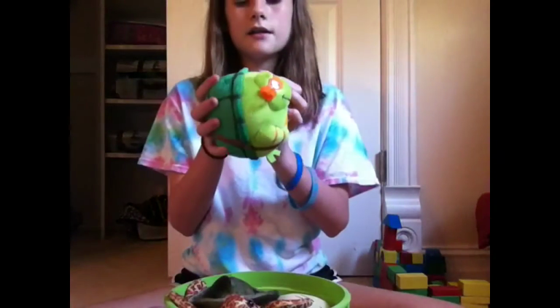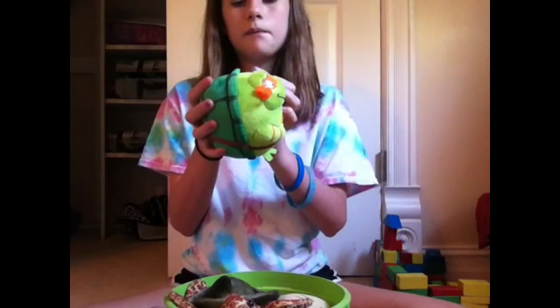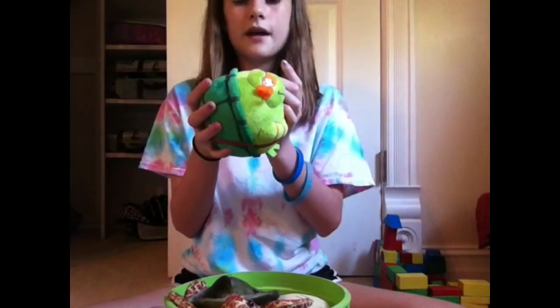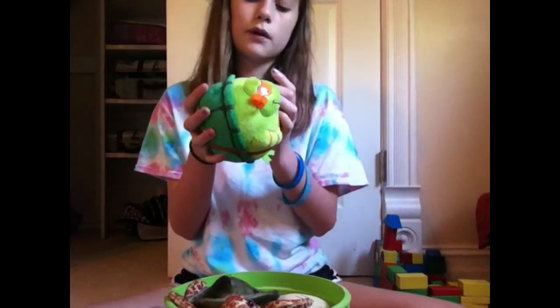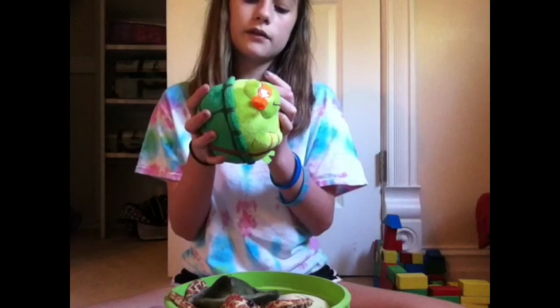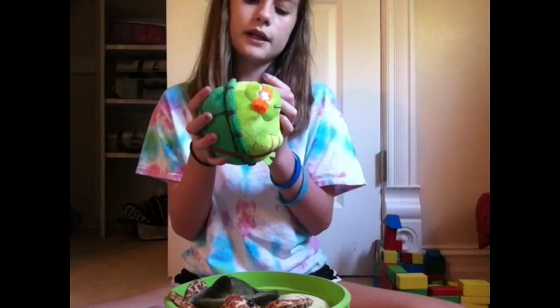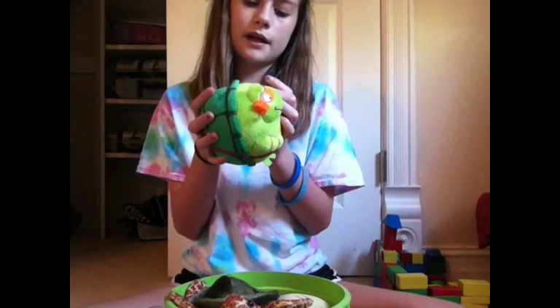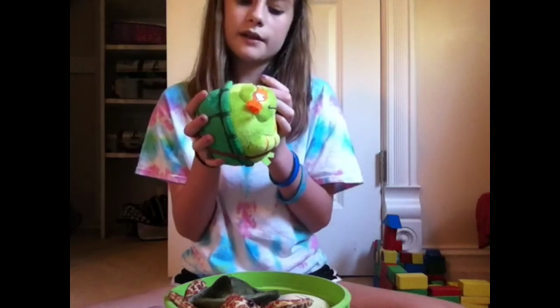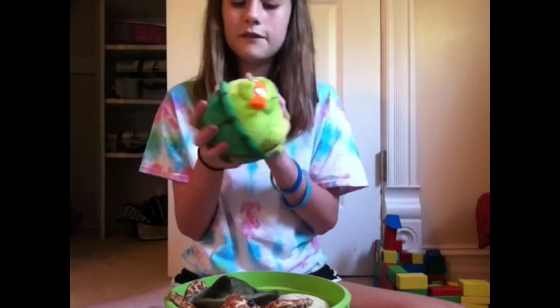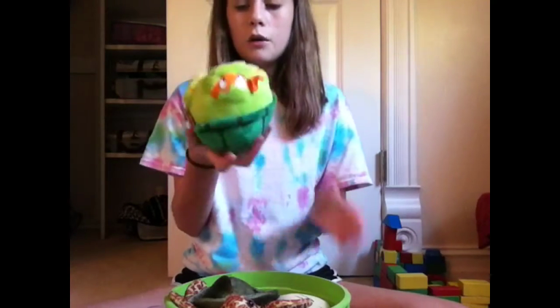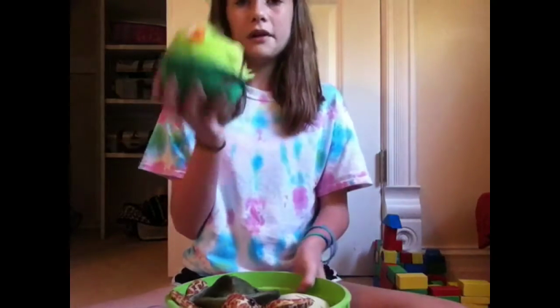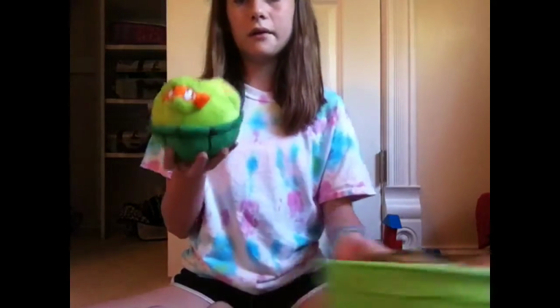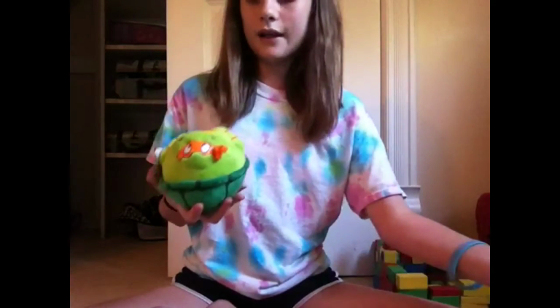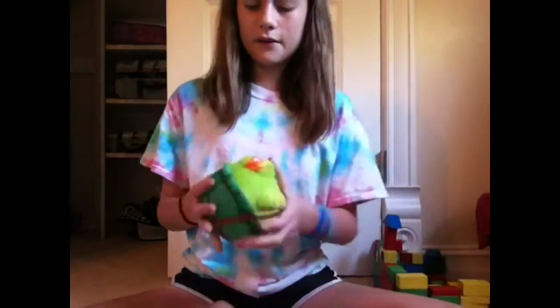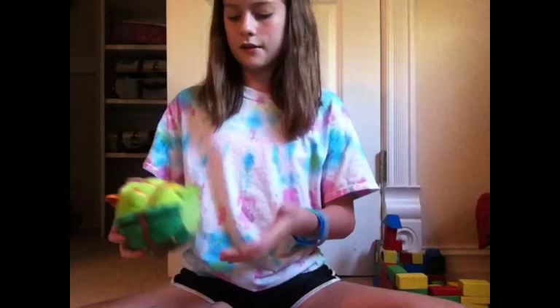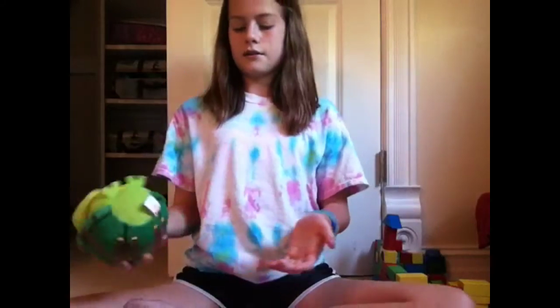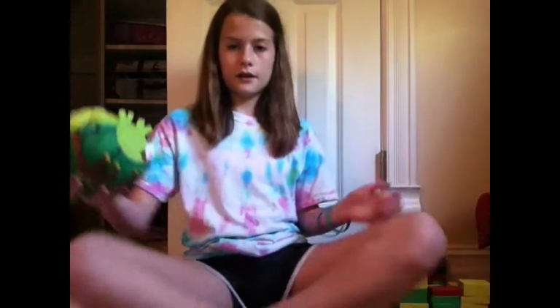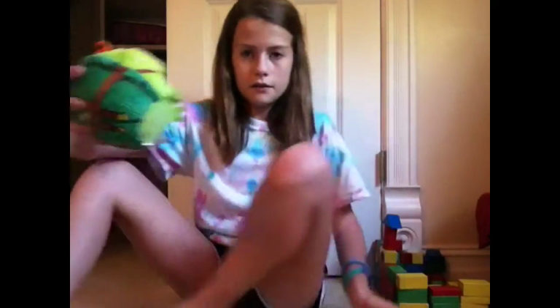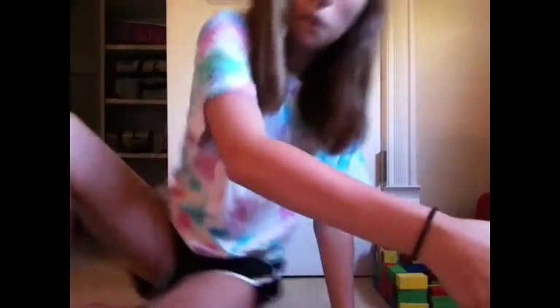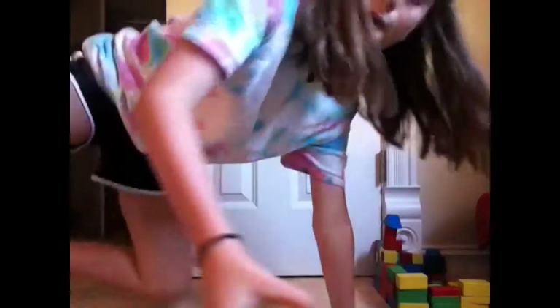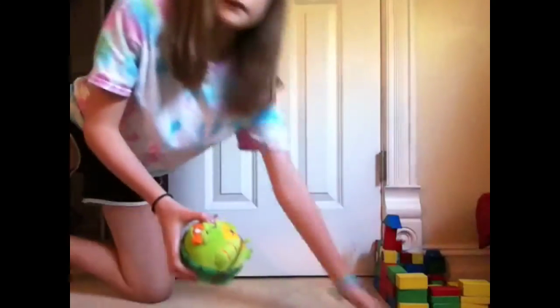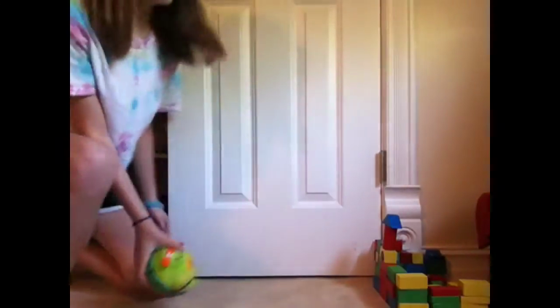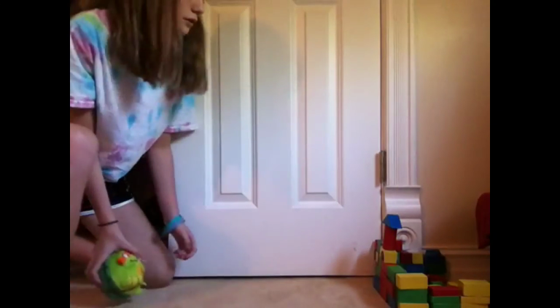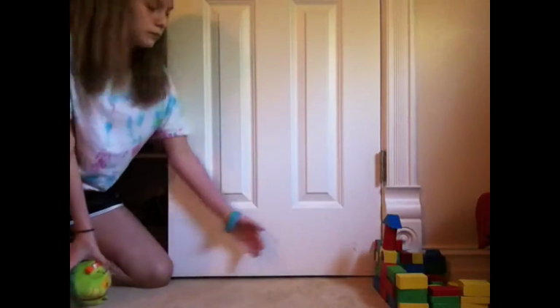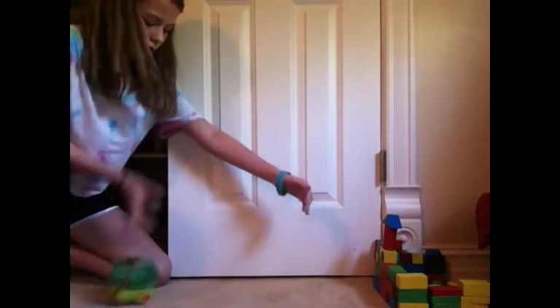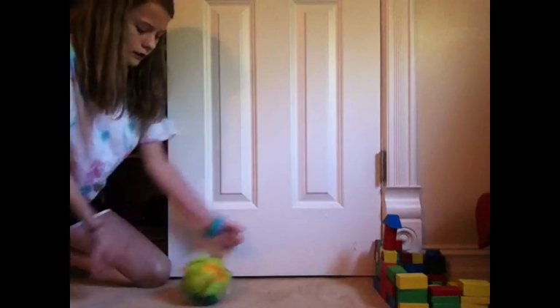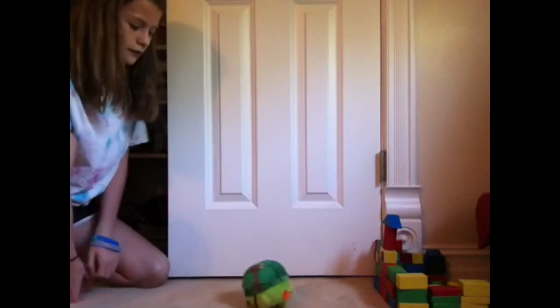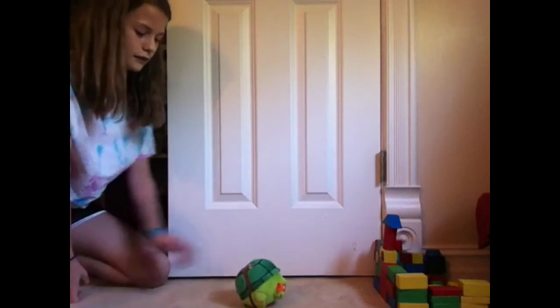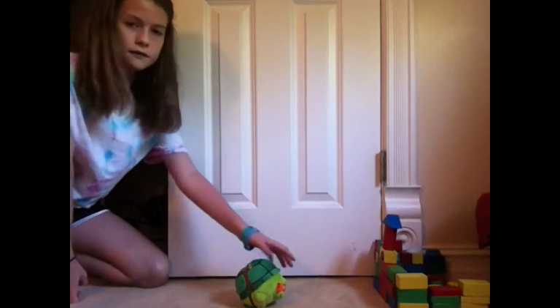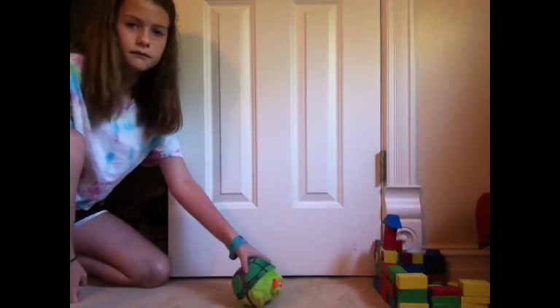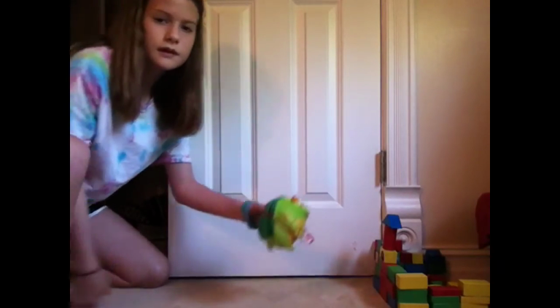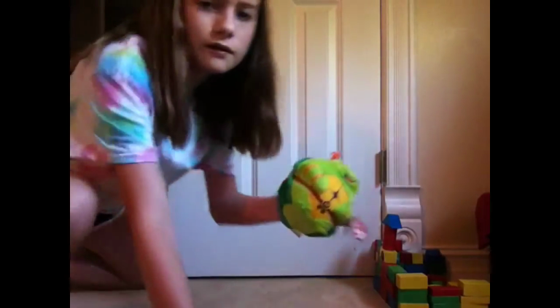It says 'roll me, throw me, catch me, I always land on my feet,' which is pretty cool. Like, it always lands on its feet, so I just thought that is pretty cool.